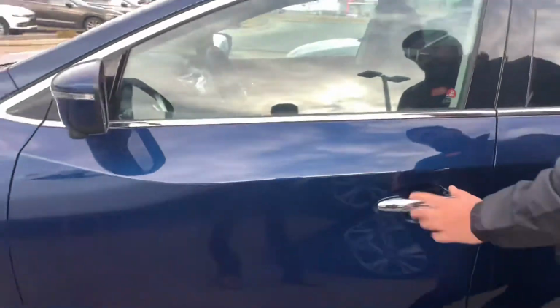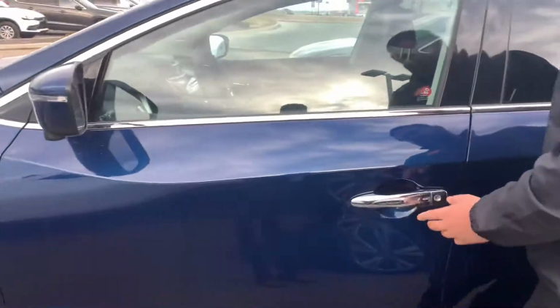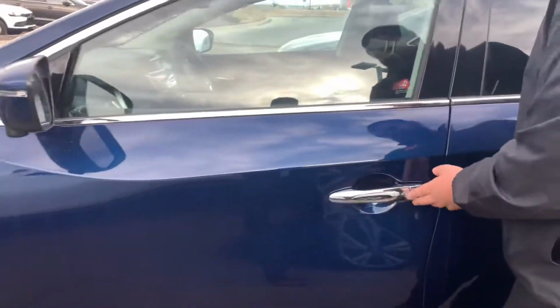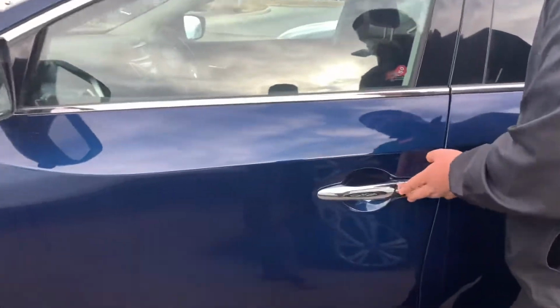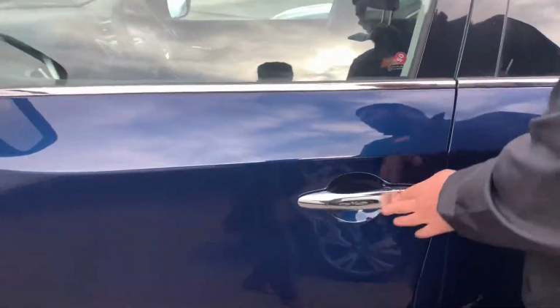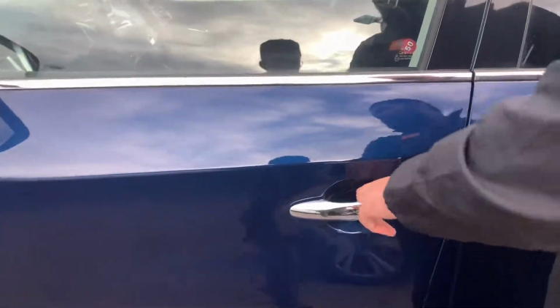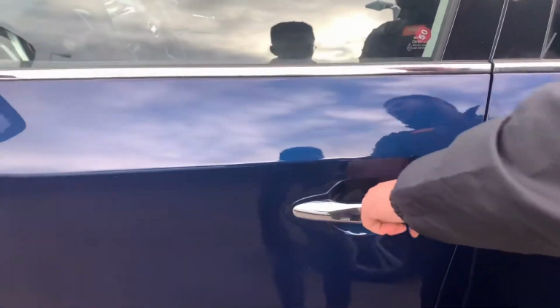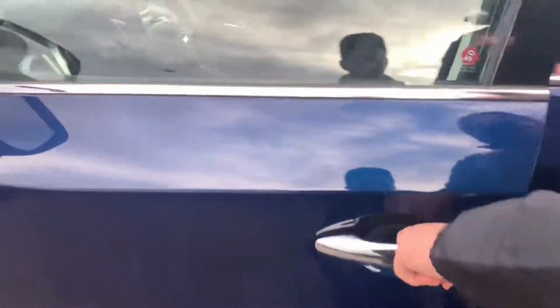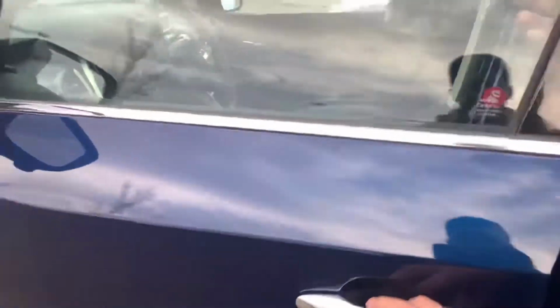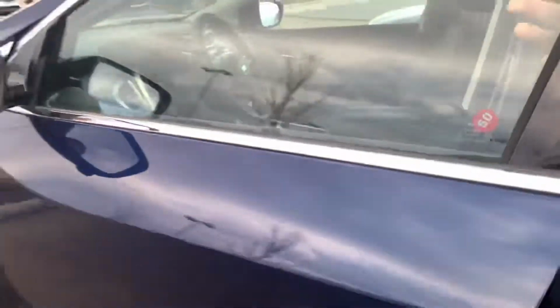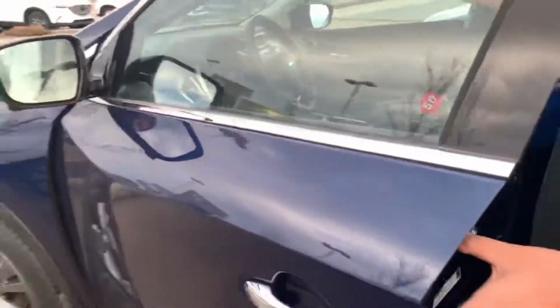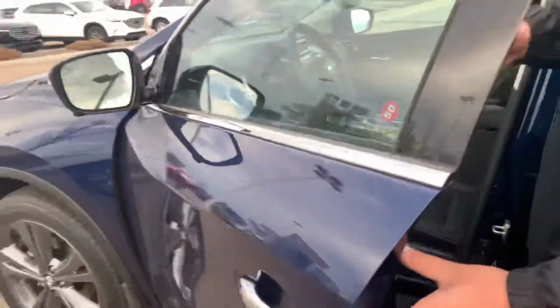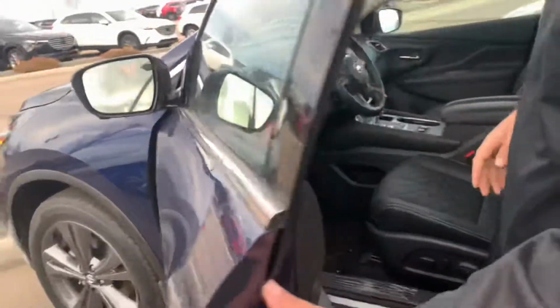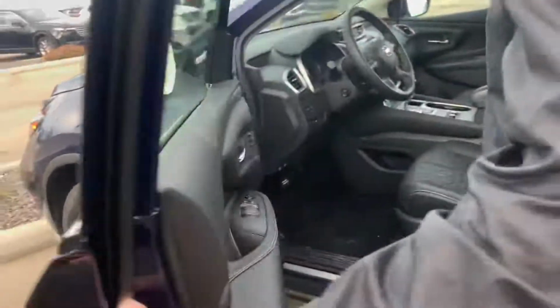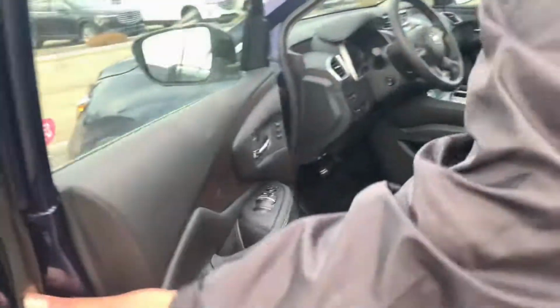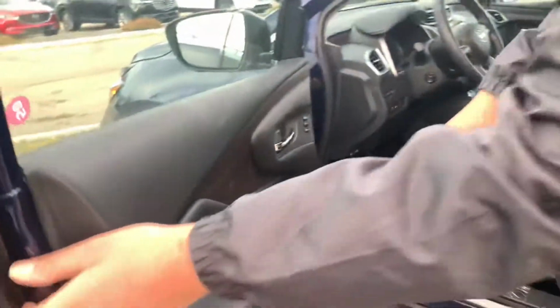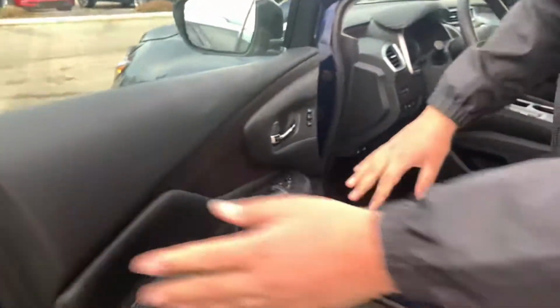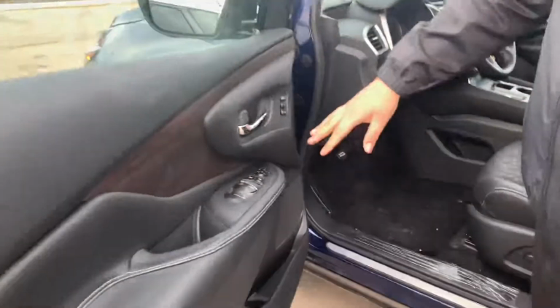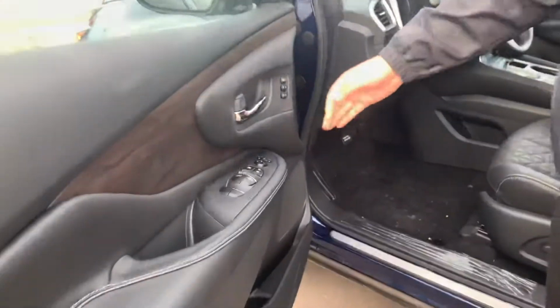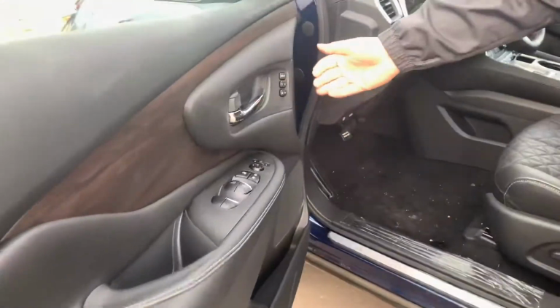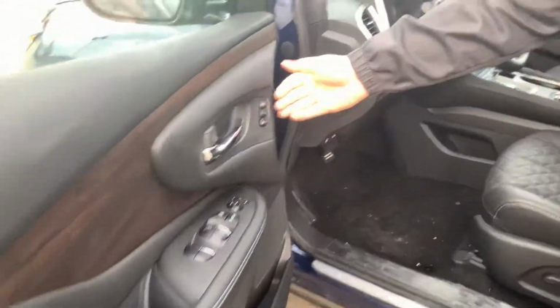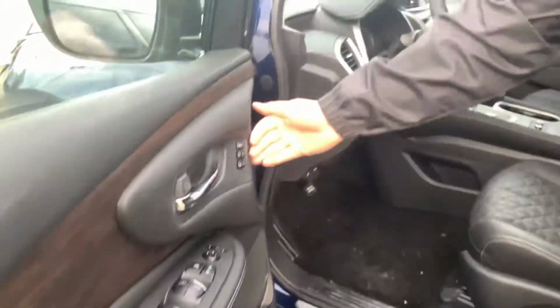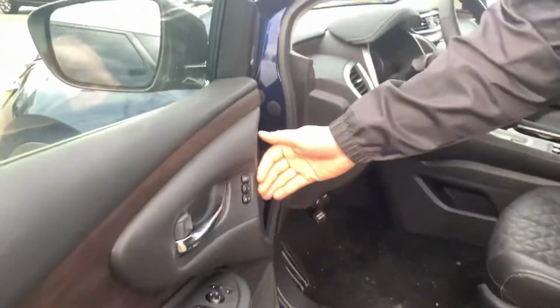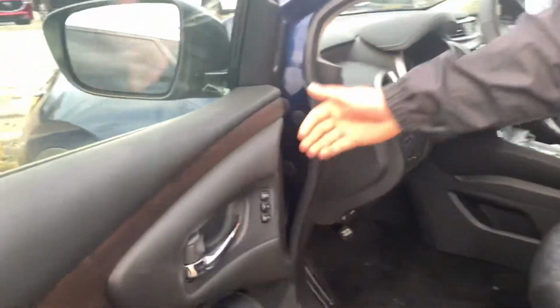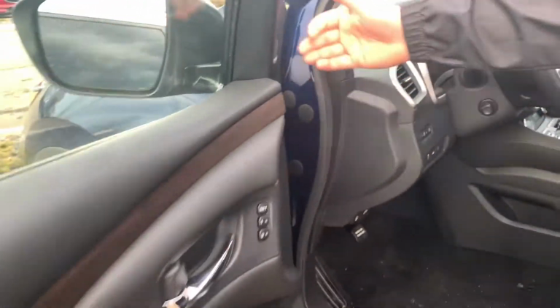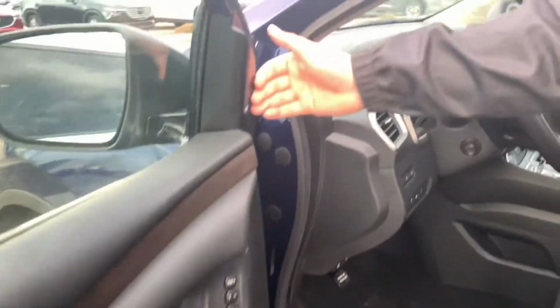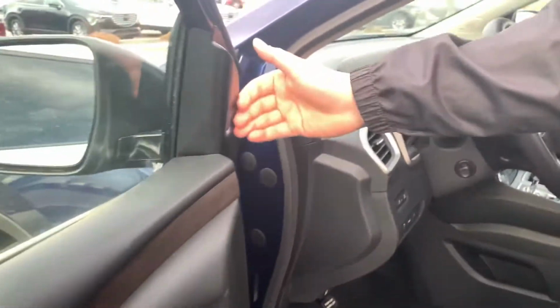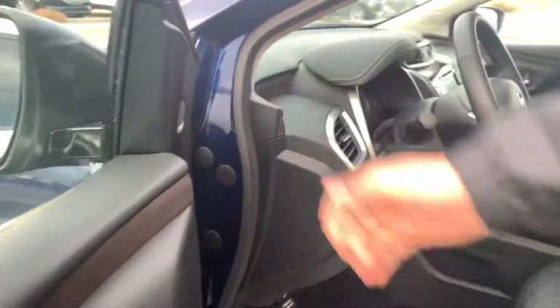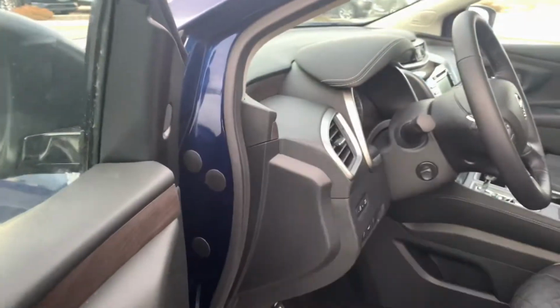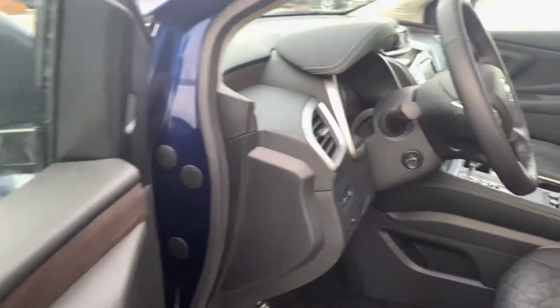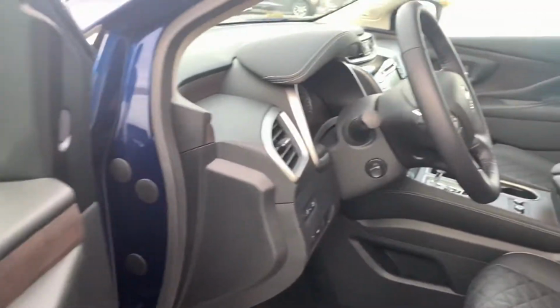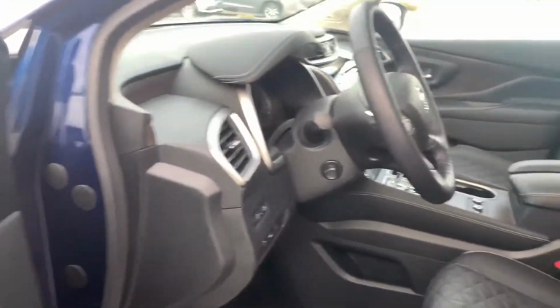Intelligent entry — all you got to do is press this button once to unlock the door. You've got all your power points on the side, including memory seats, and even blind spot monitoring in the interior.